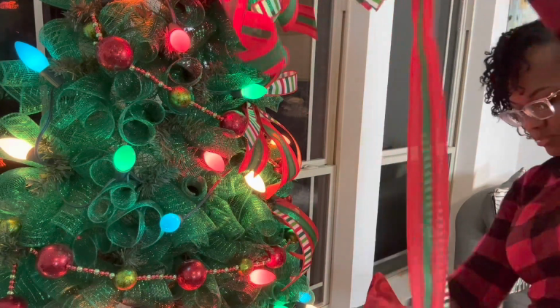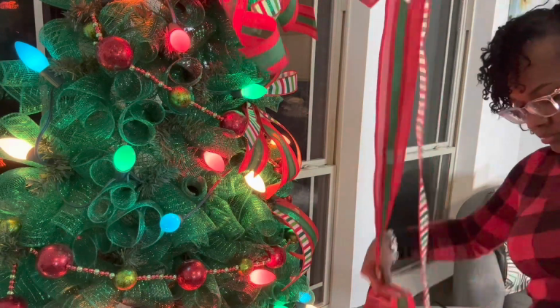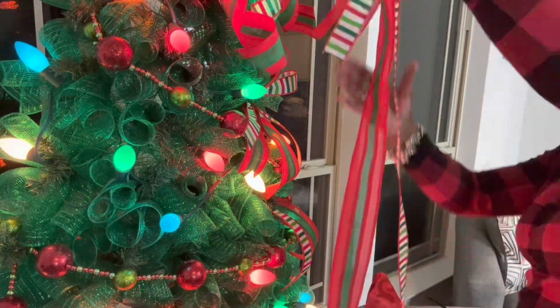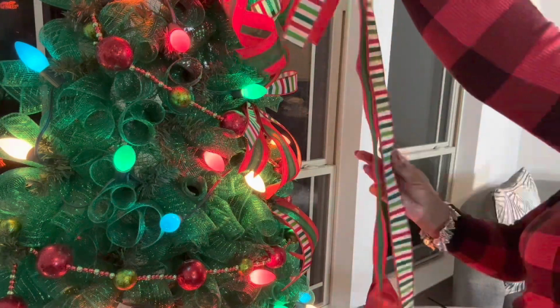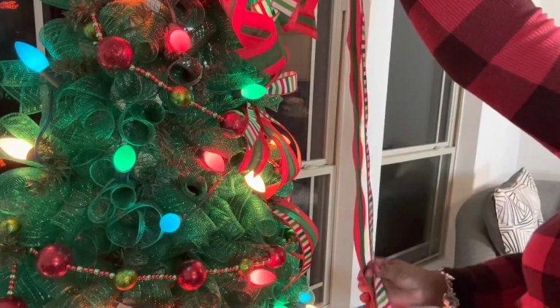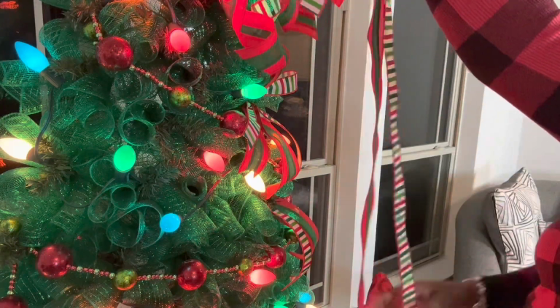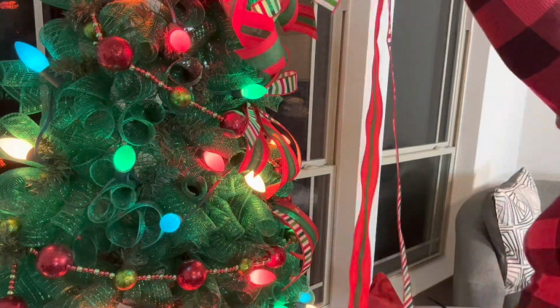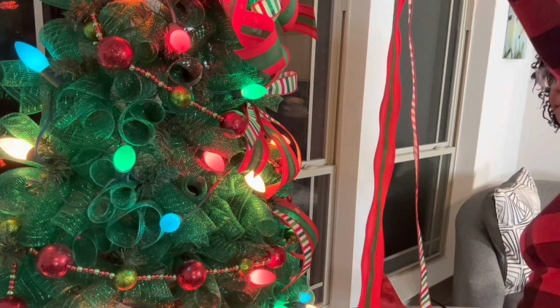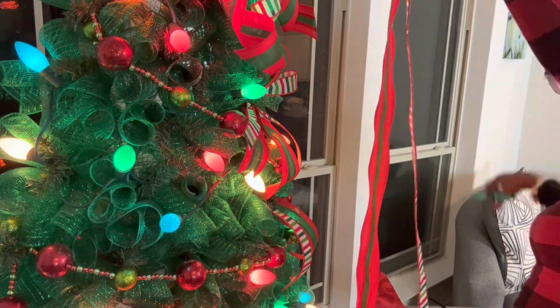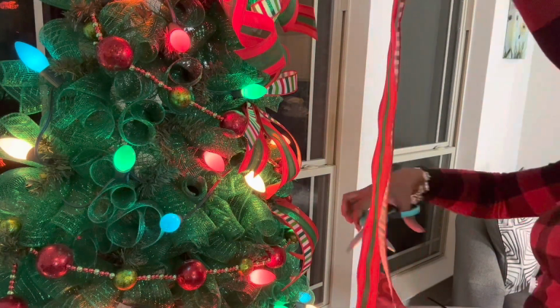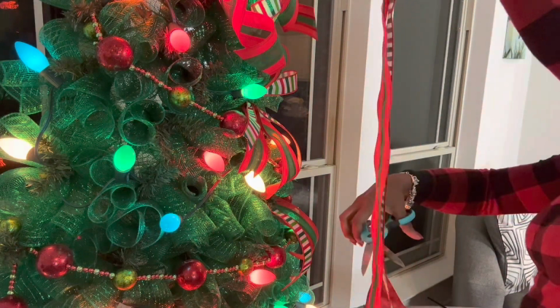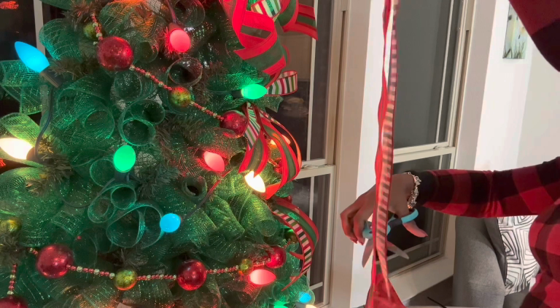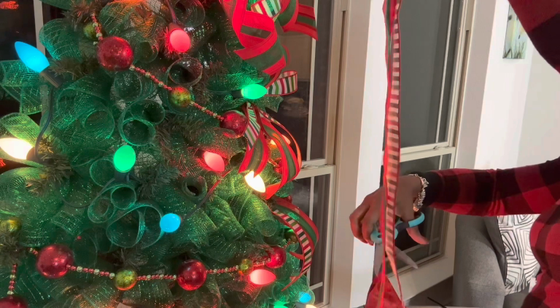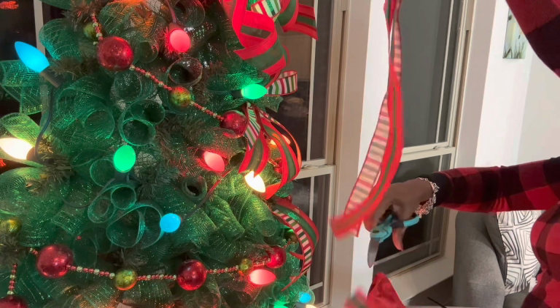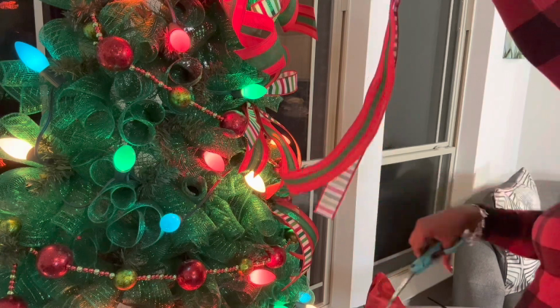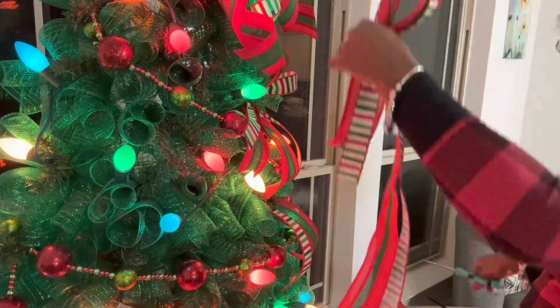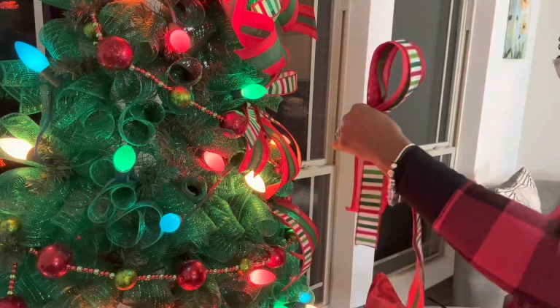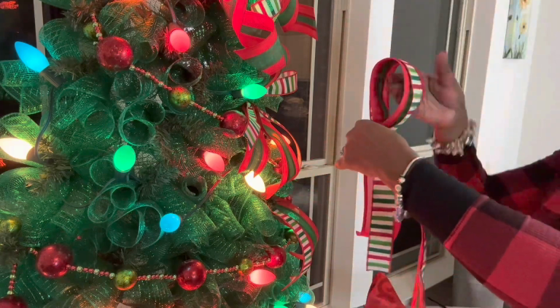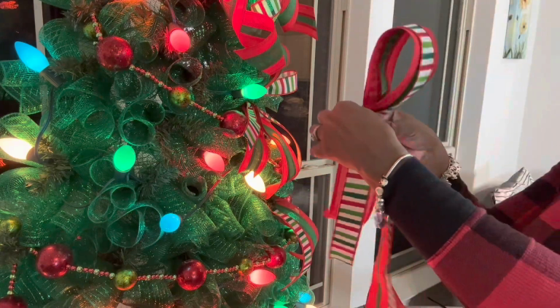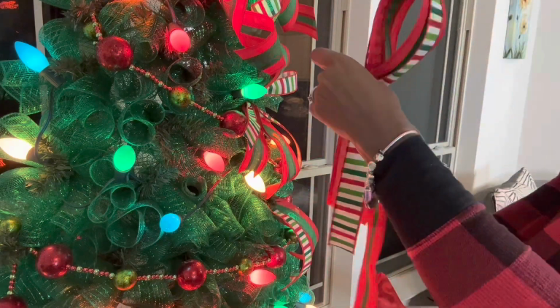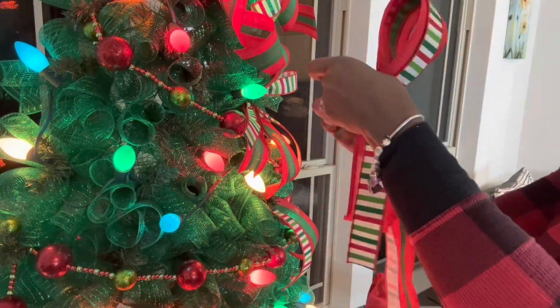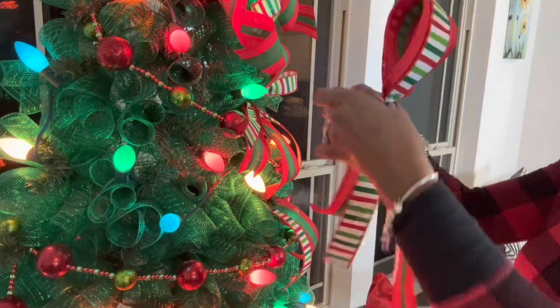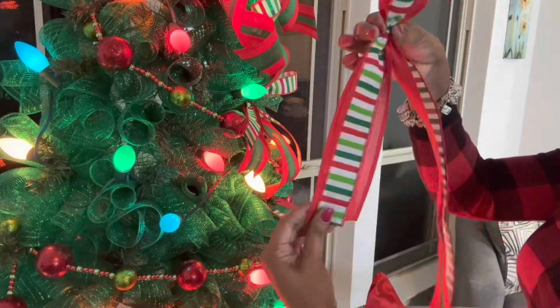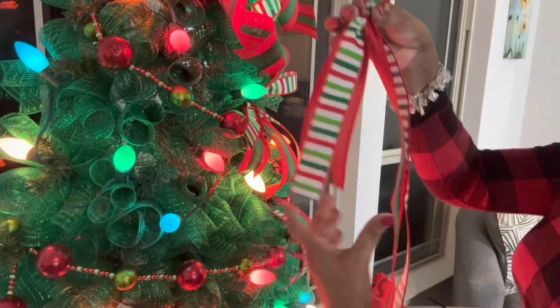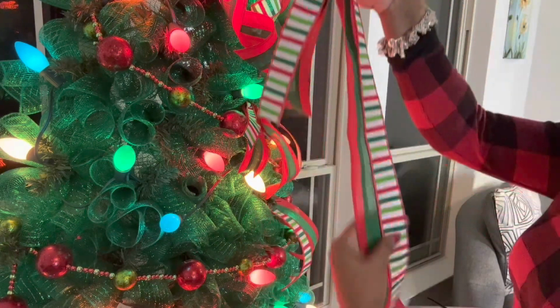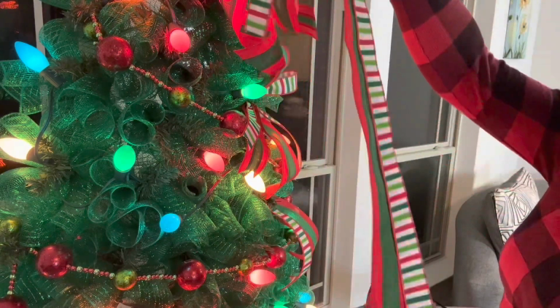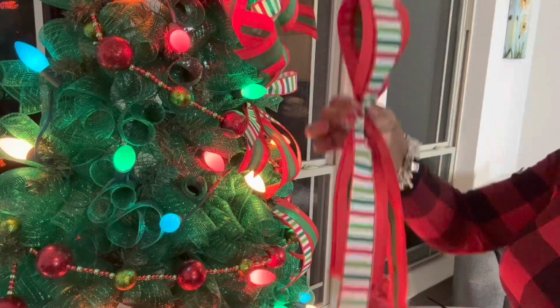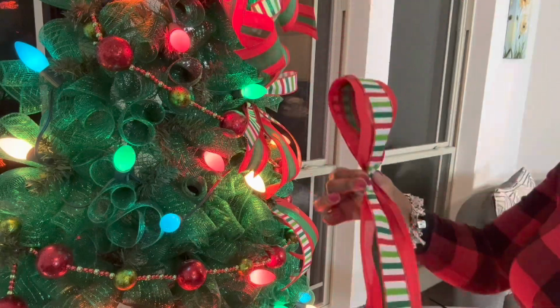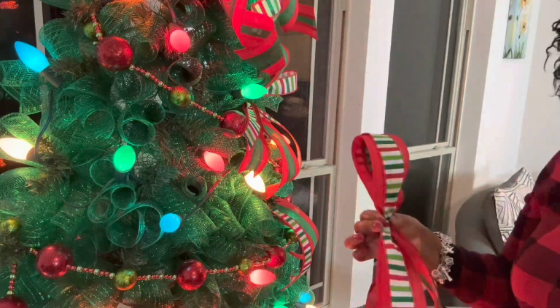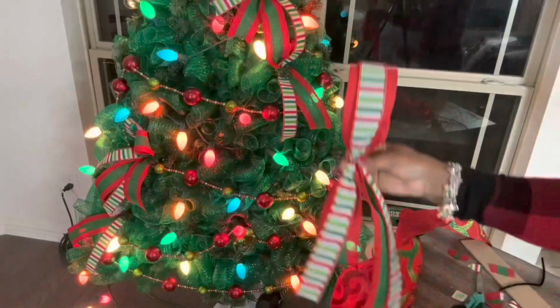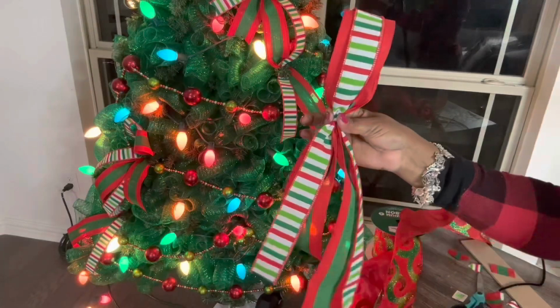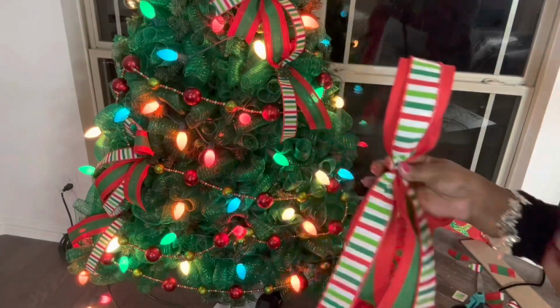You can either leave the ribbon on the roll or you can cut it. On this particular one I cut it because I was only making one hump in this one.